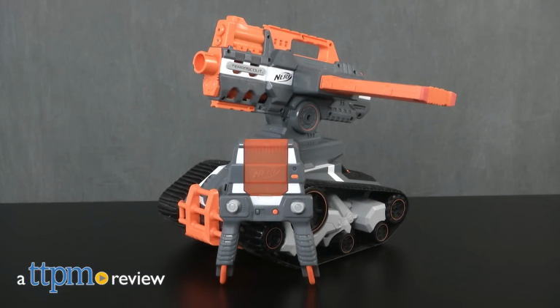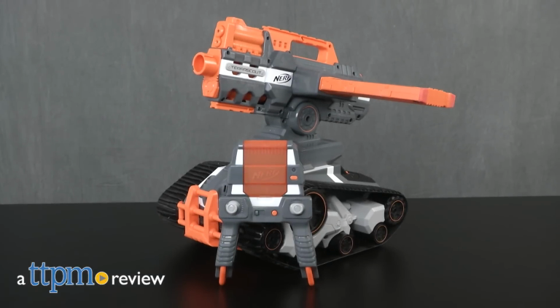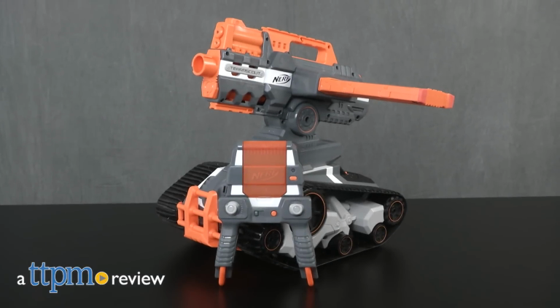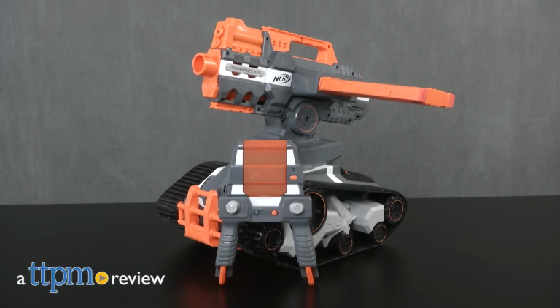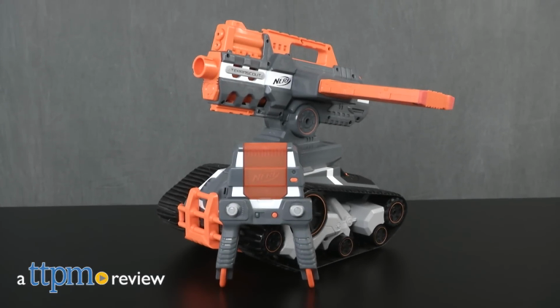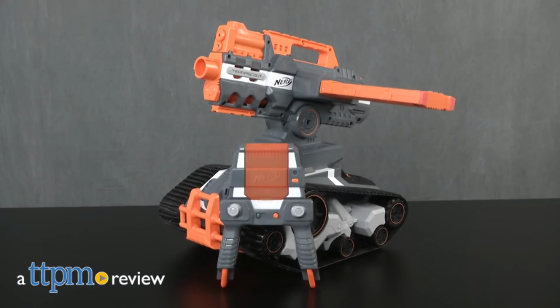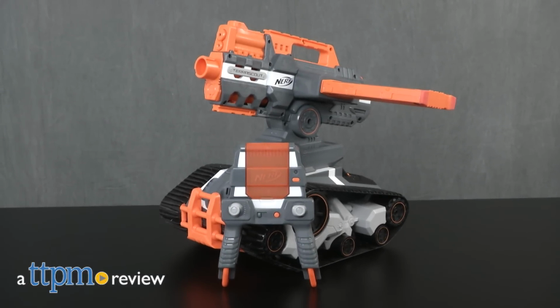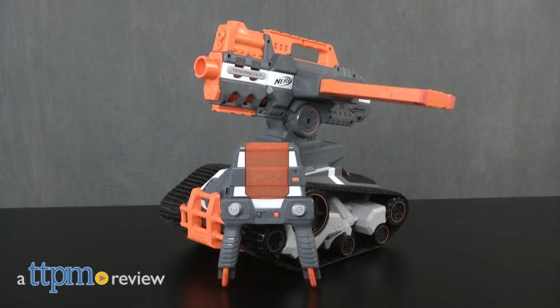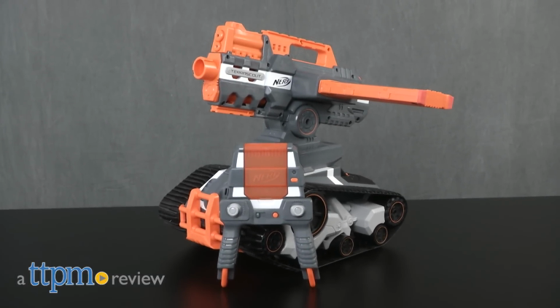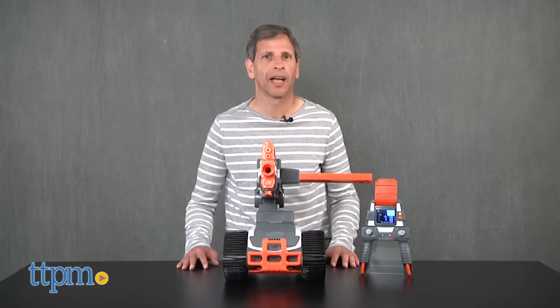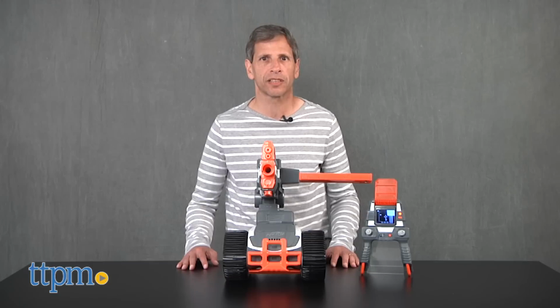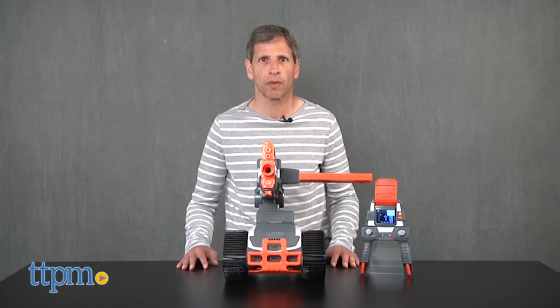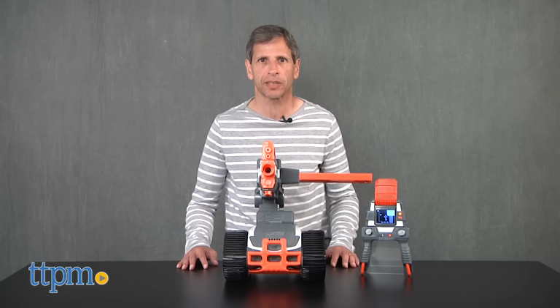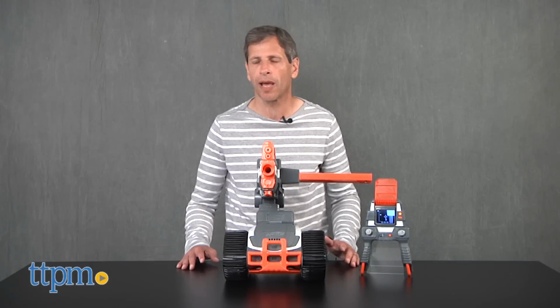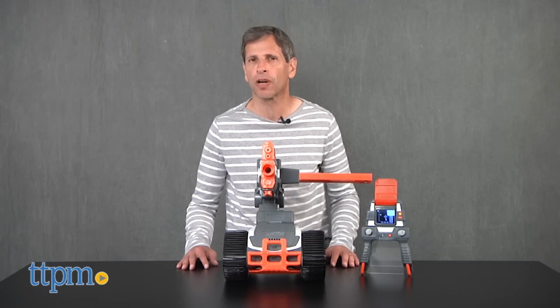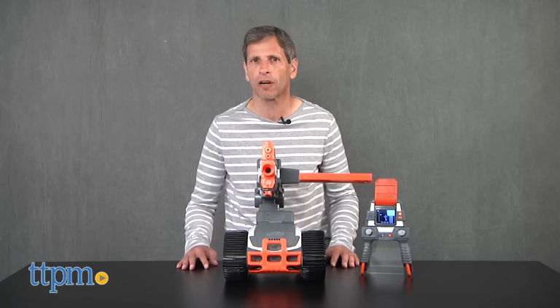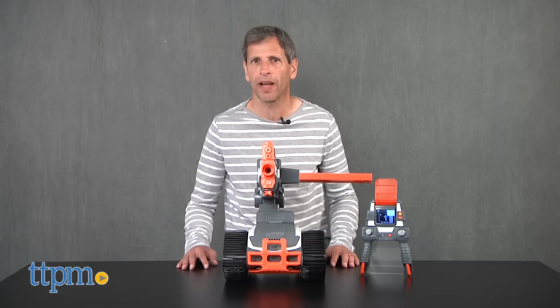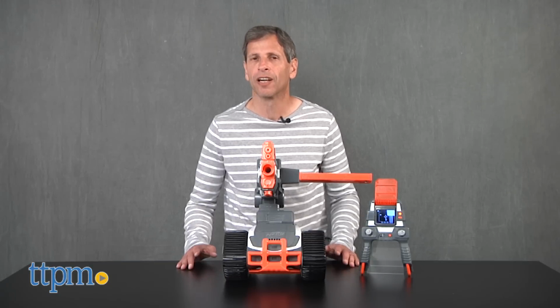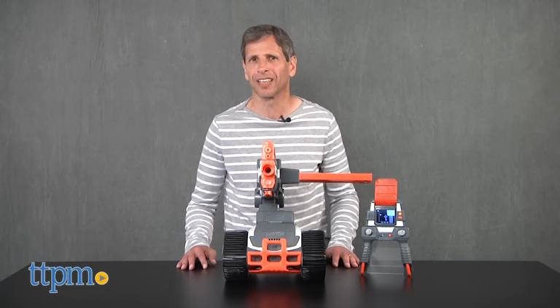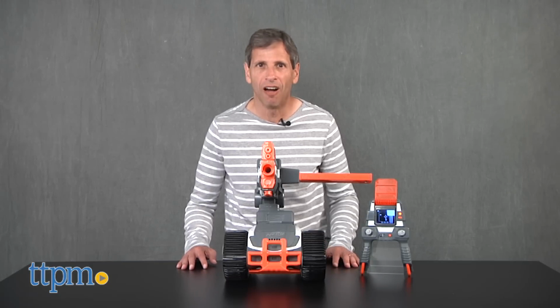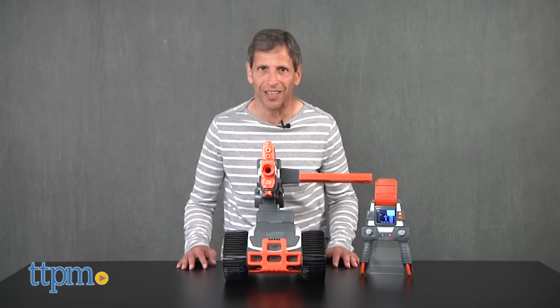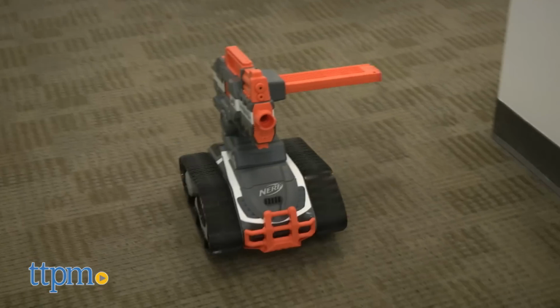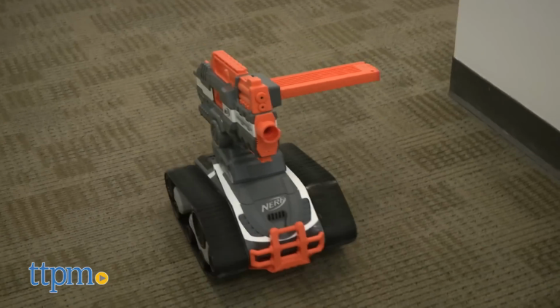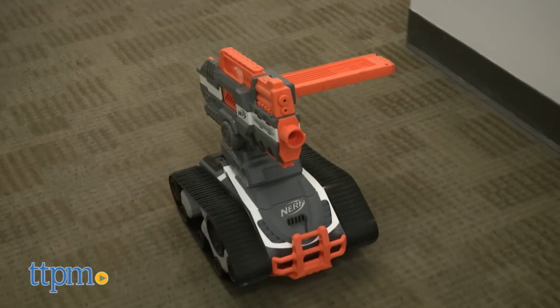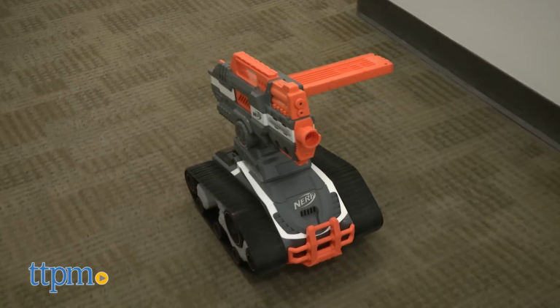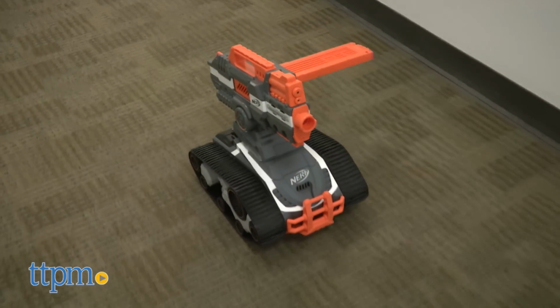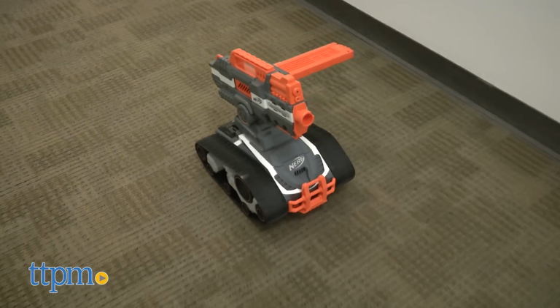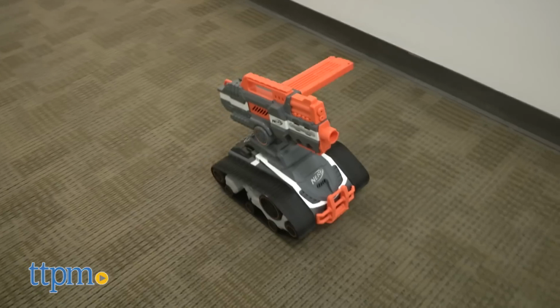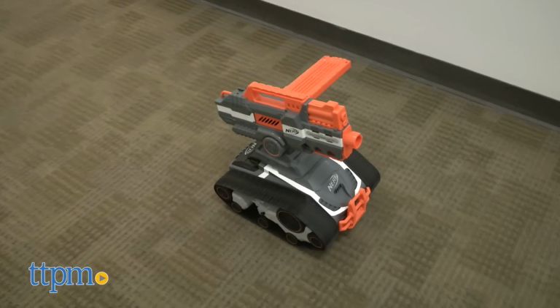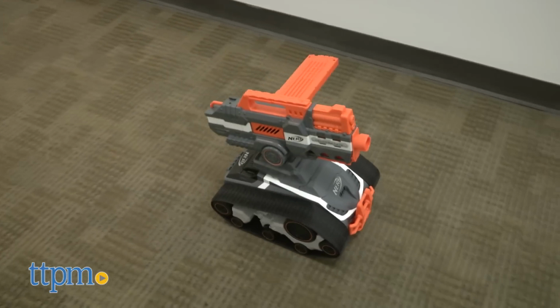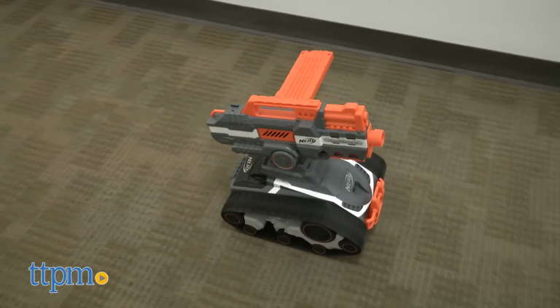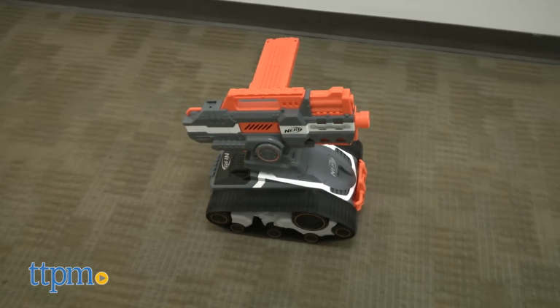Hasbro has brought Nerf to a whole new level of play. Hey, this is Jim from TTPM. If you're a Nerf fan, you're going to love this. This is the Nerf TerraScout All-Terrain Dart Blastin' Drone.